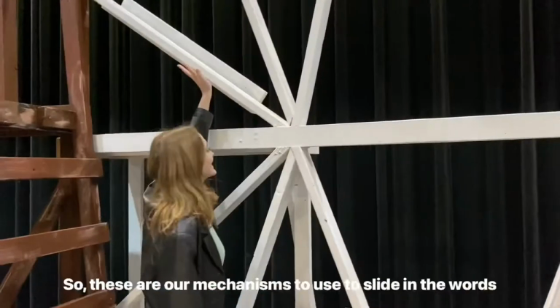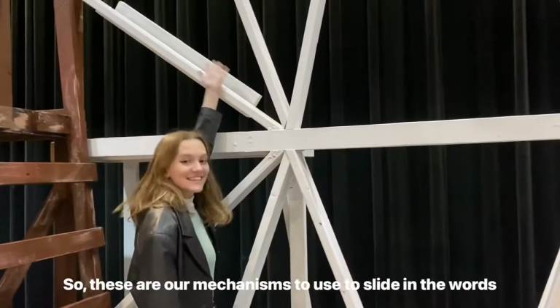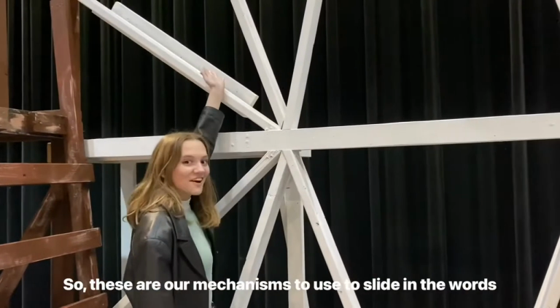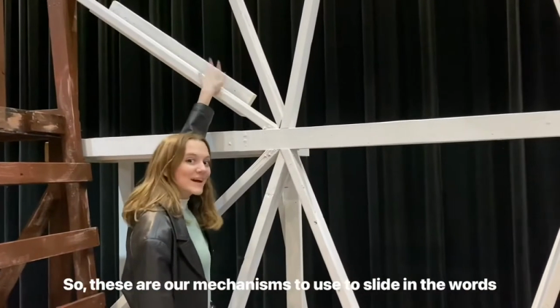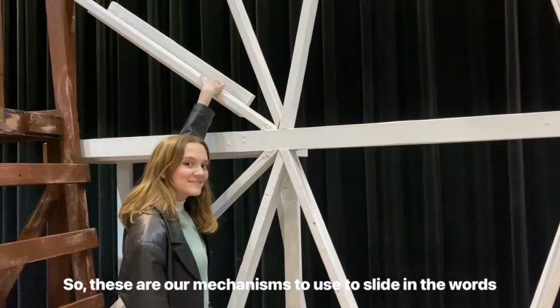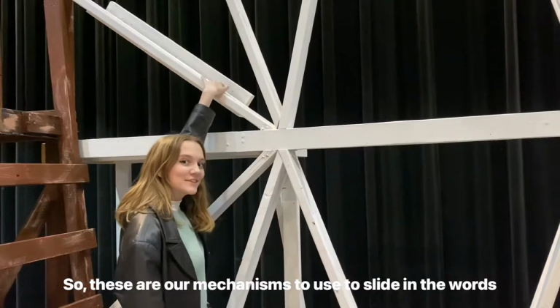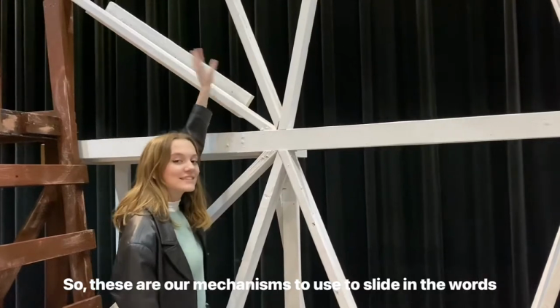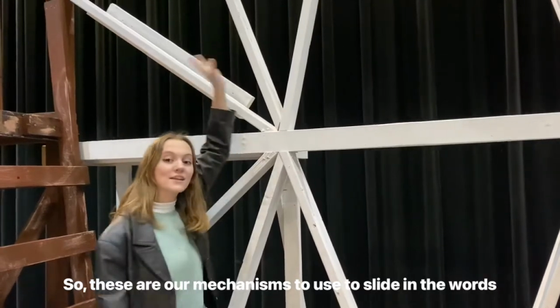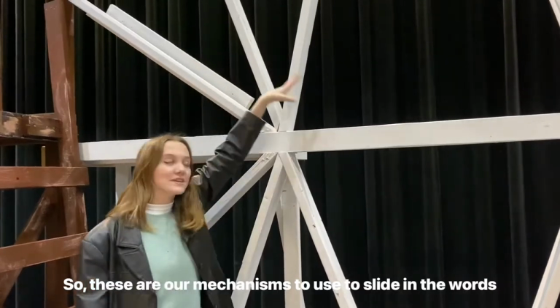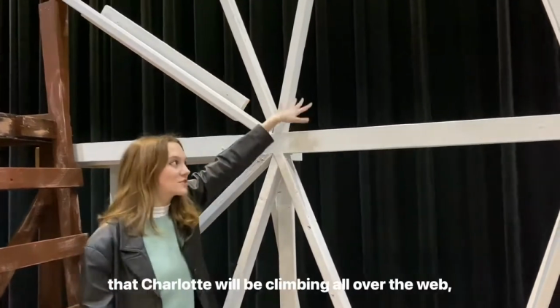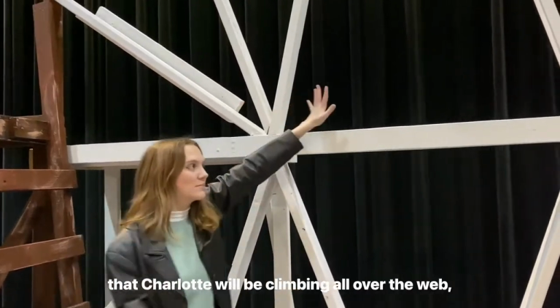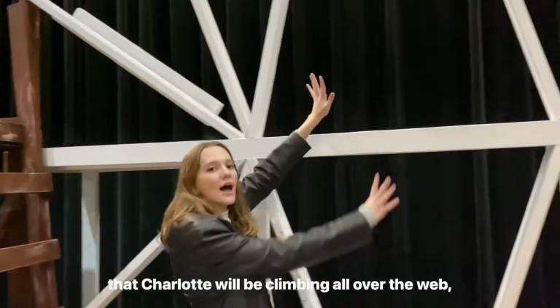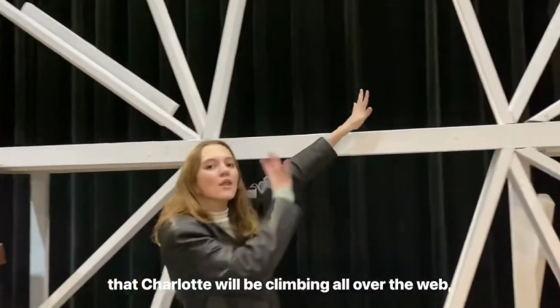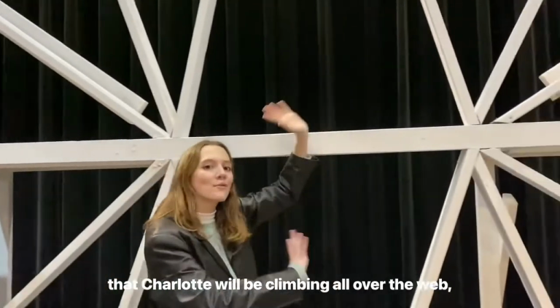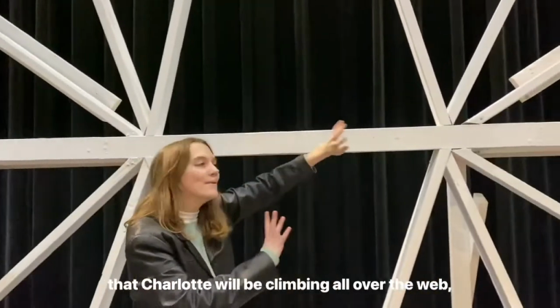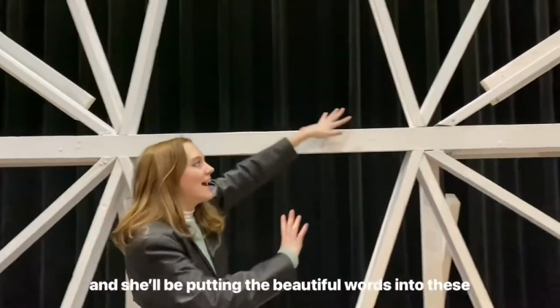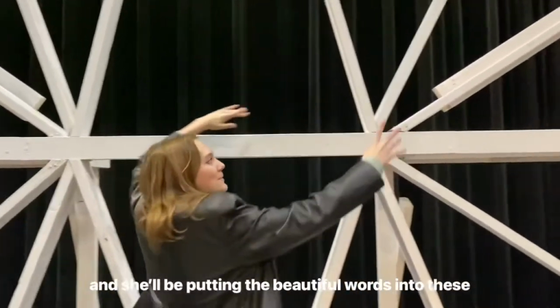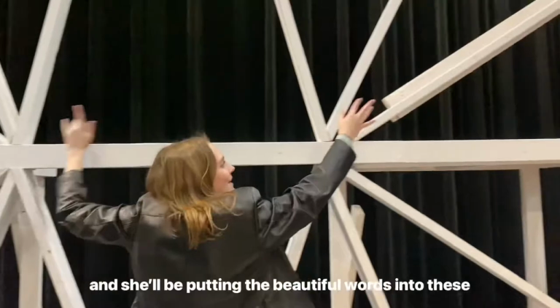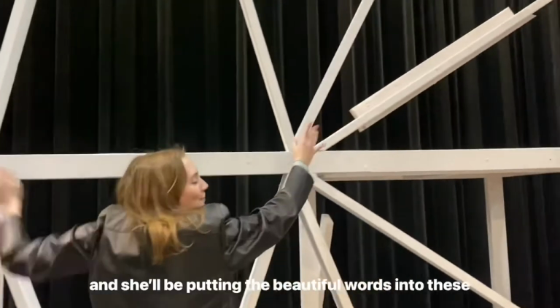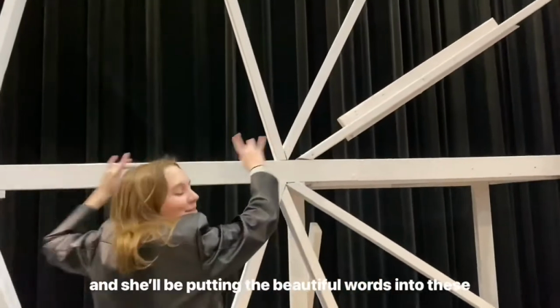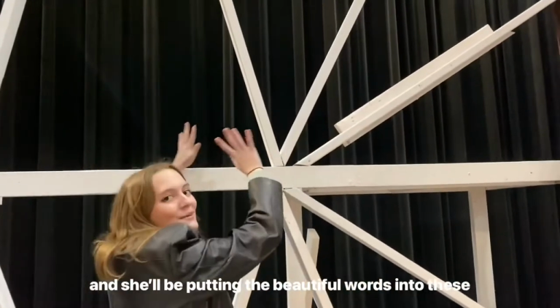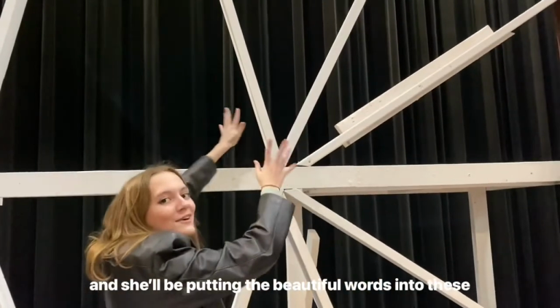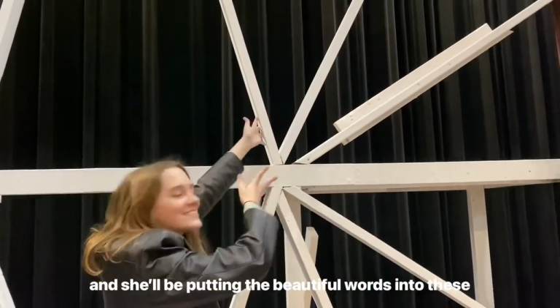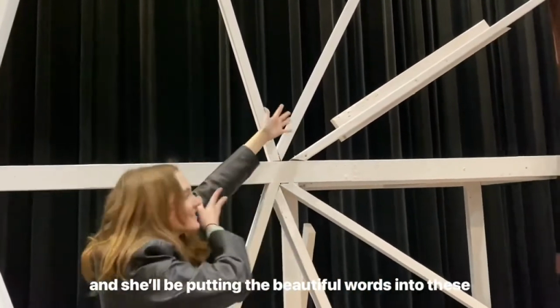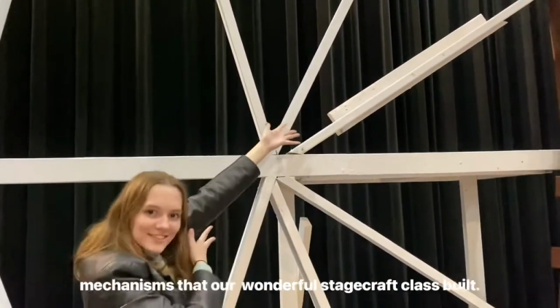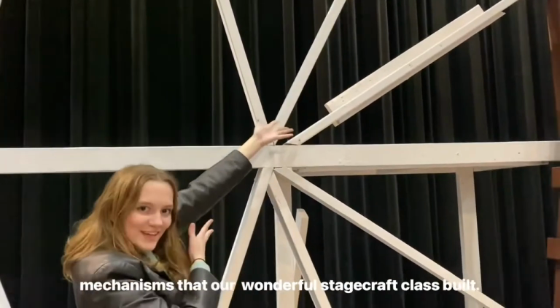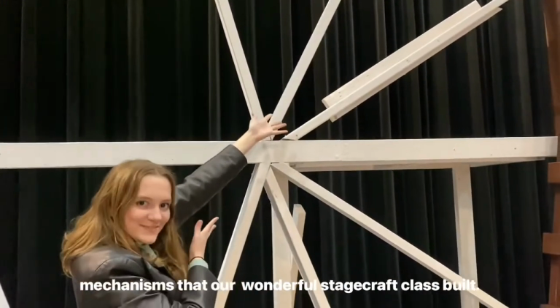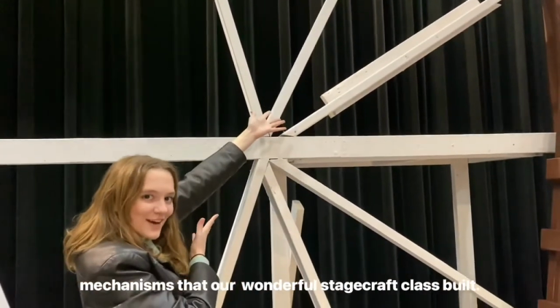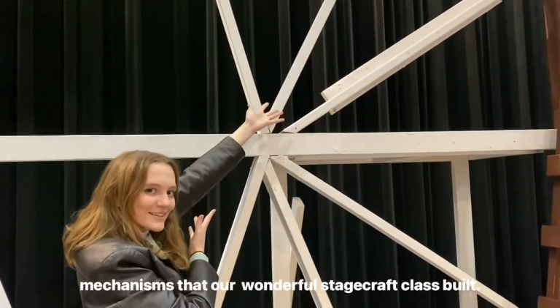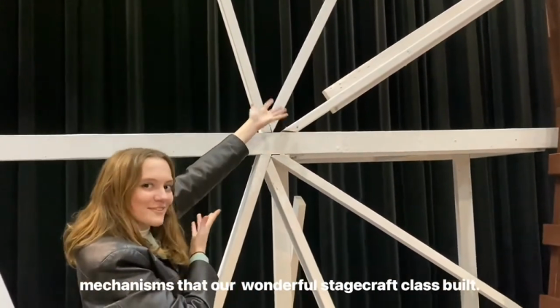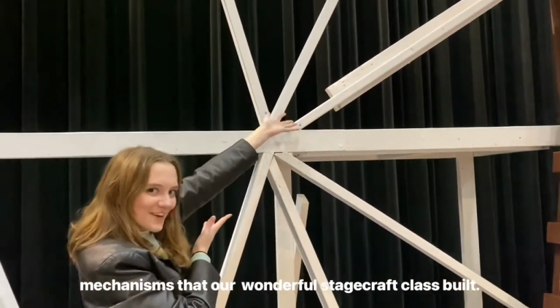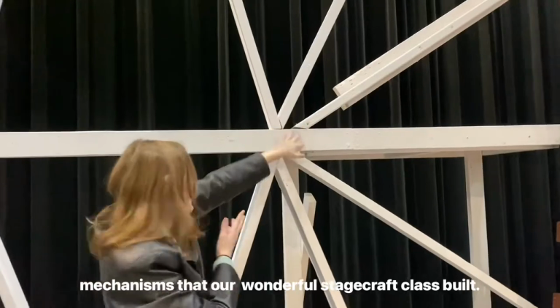These are our mechanisms used to slide in the words that Charlotte will be climbing all over the web, and she'll be putting the beautiful words into these mechanisms that our wonderful stagecraft class built.